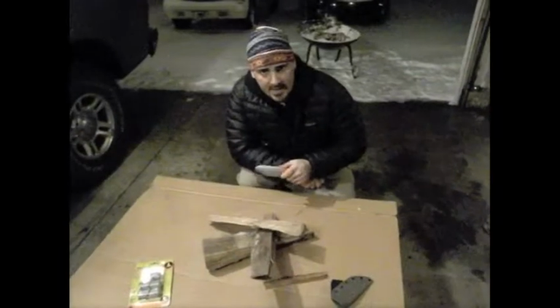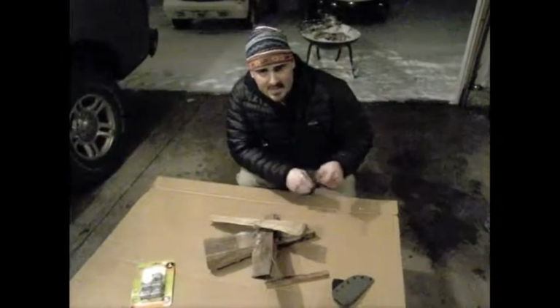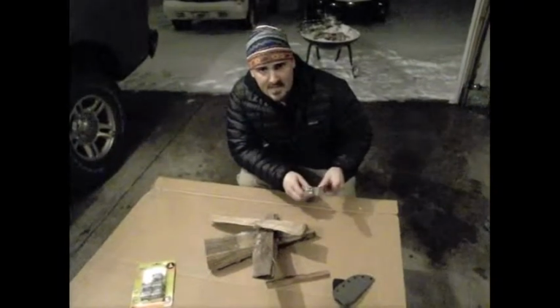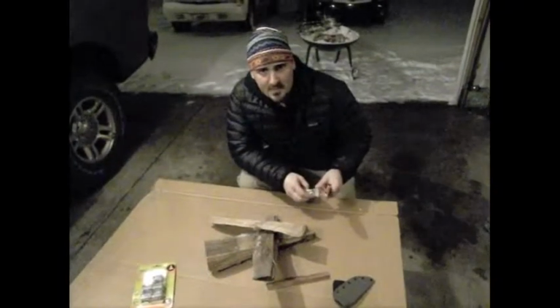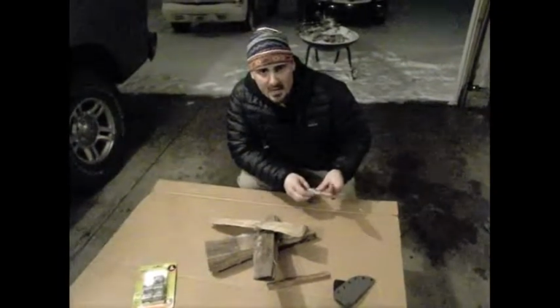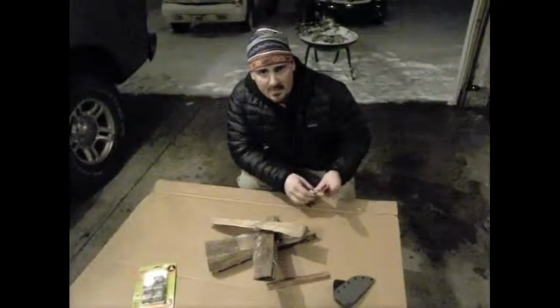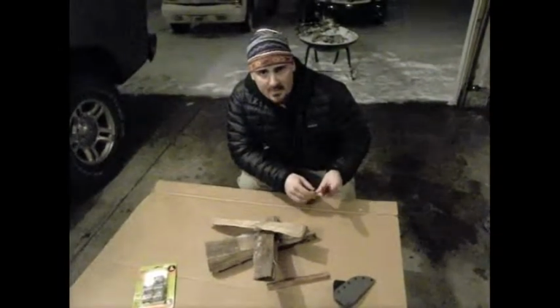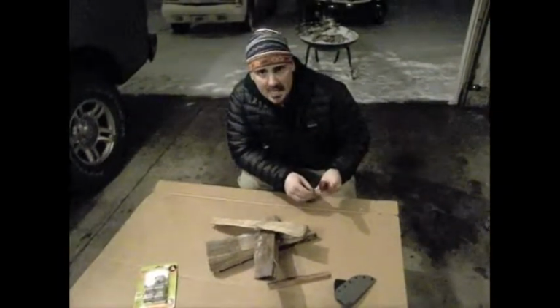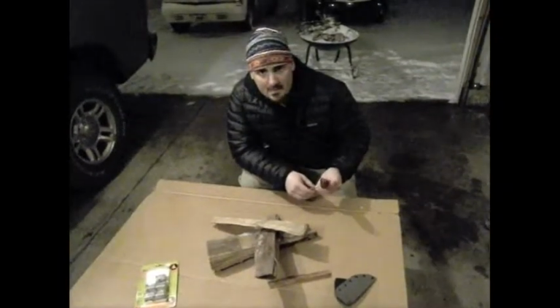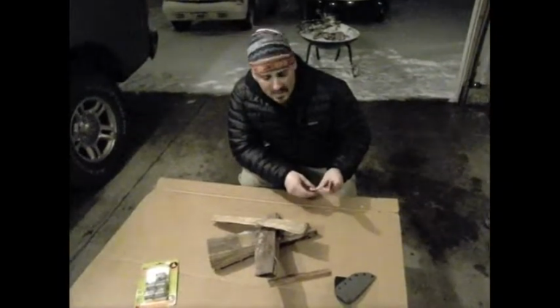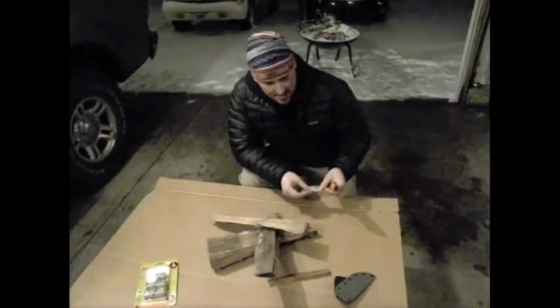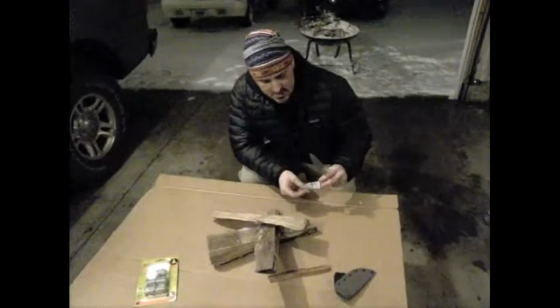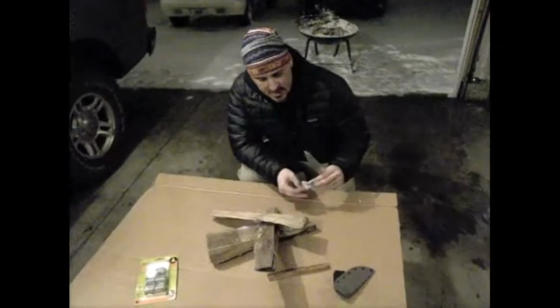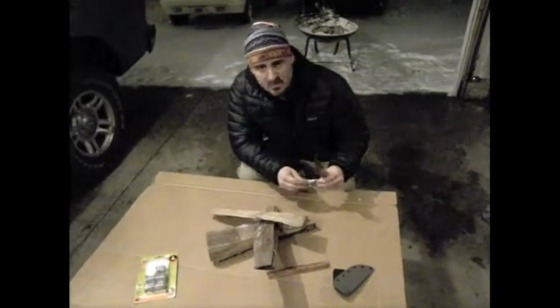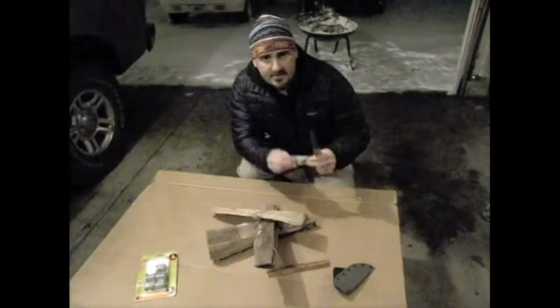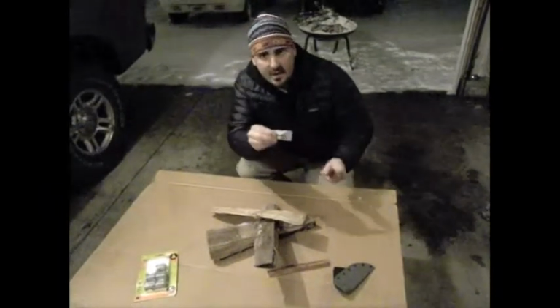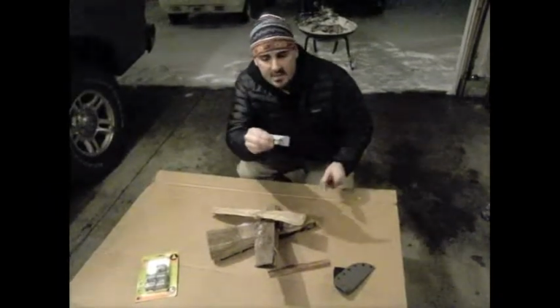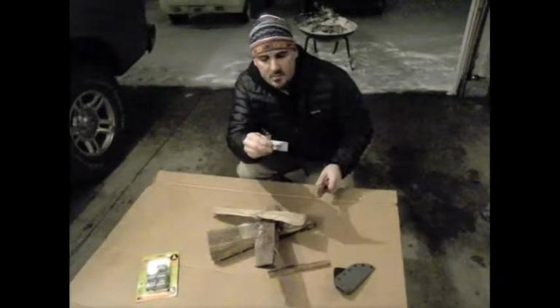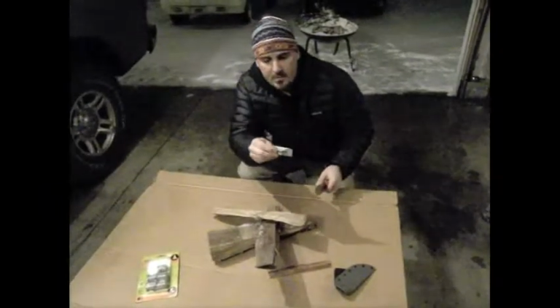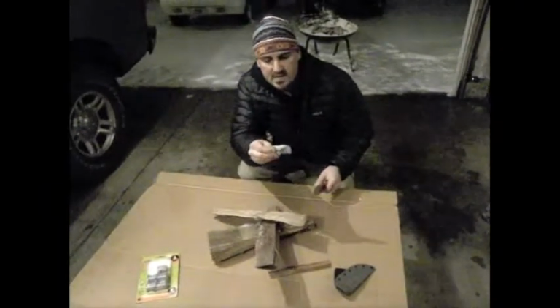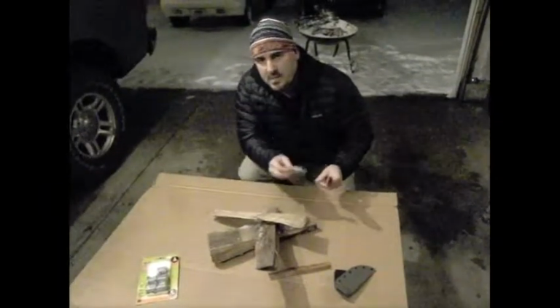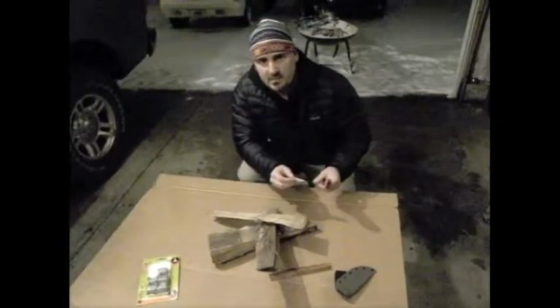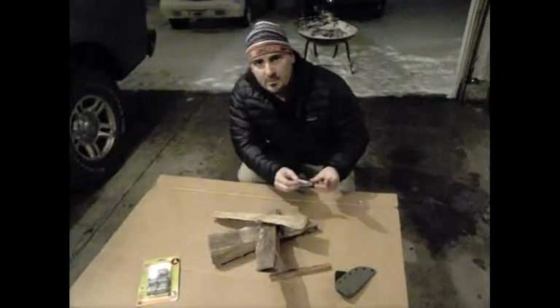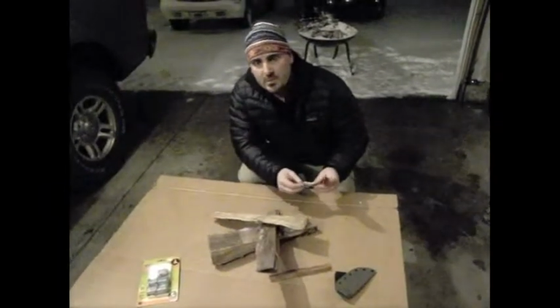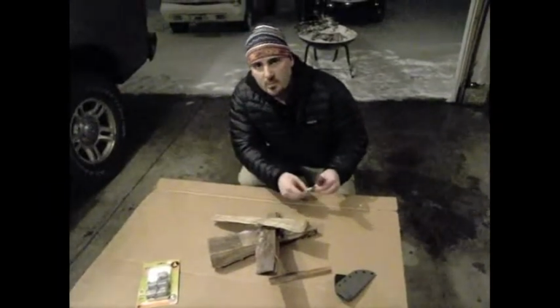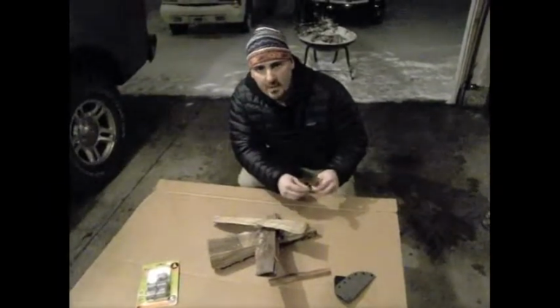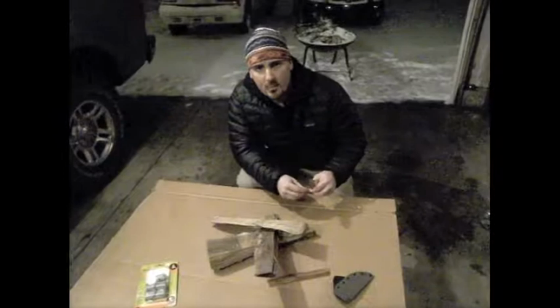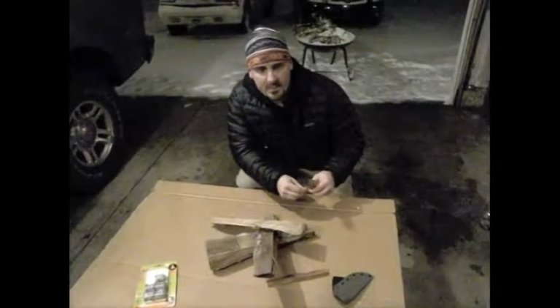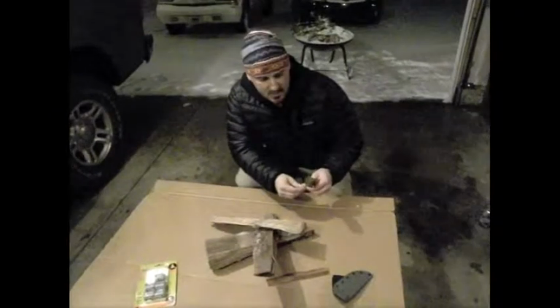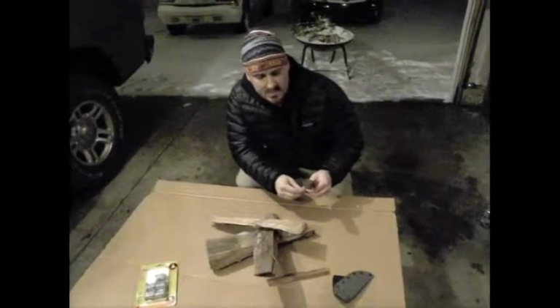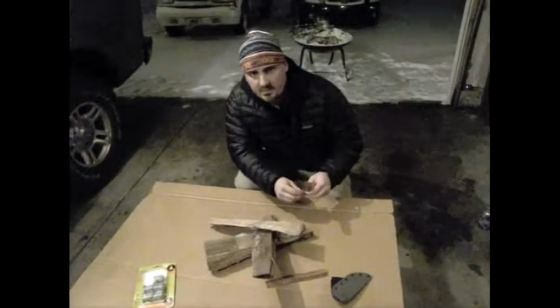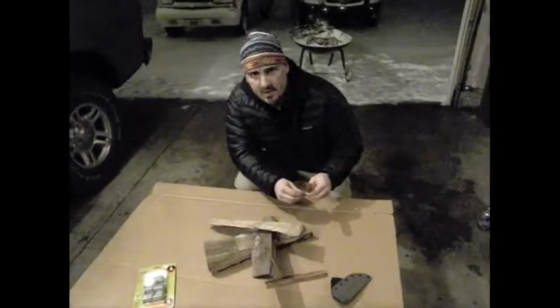Hey, this is Jake from YukonRiverTrip.com, and I'm going to show you how to use wet fire. This is one of the best survival tools for when you're out in the wilderness and you want to start a fire.